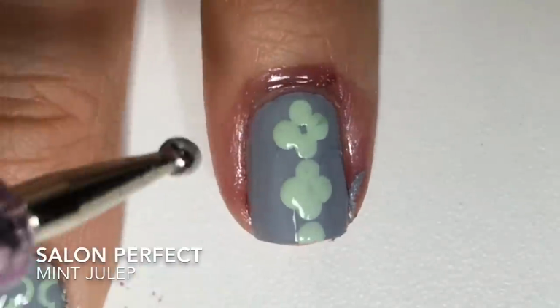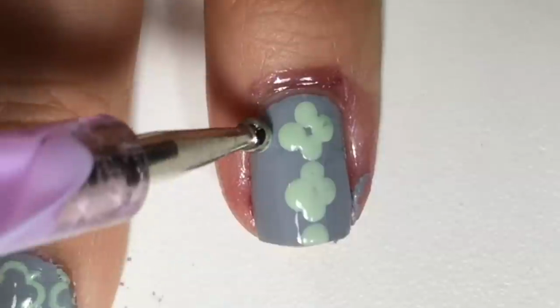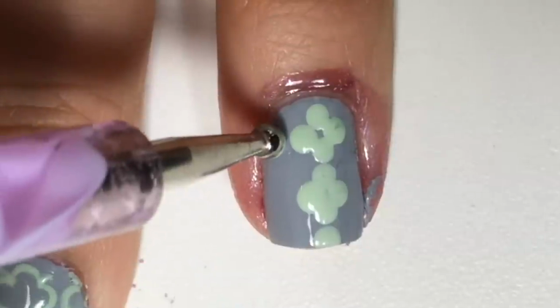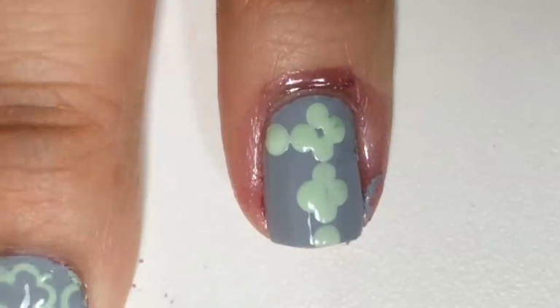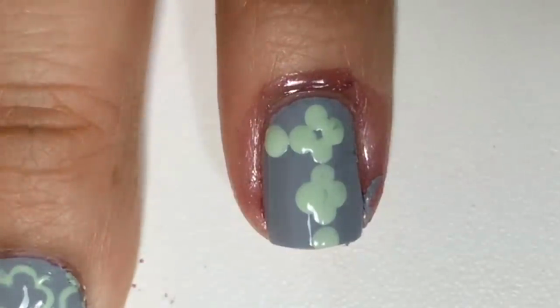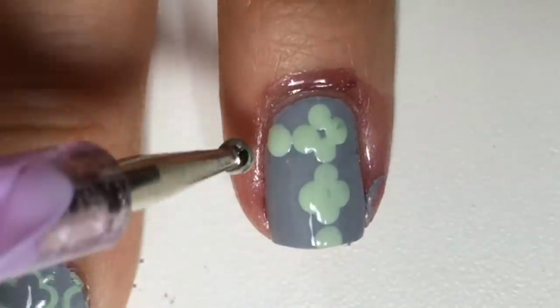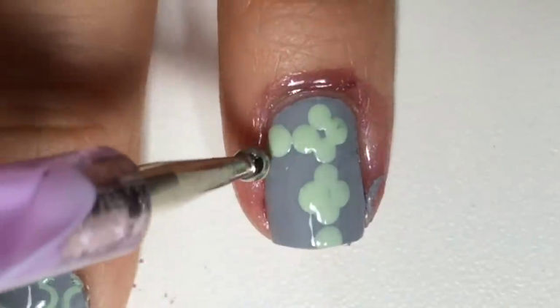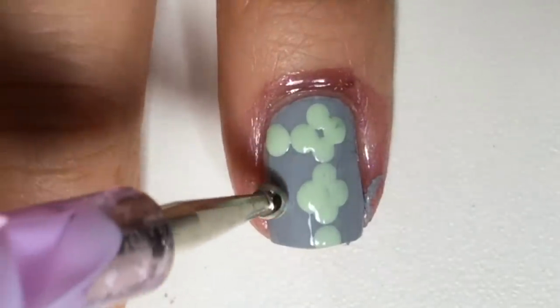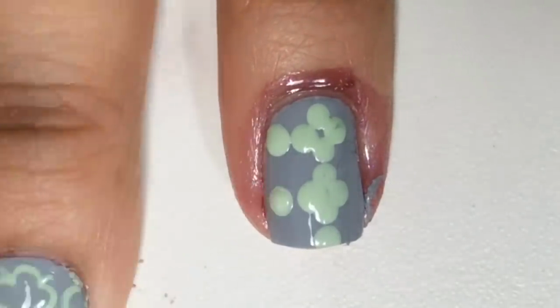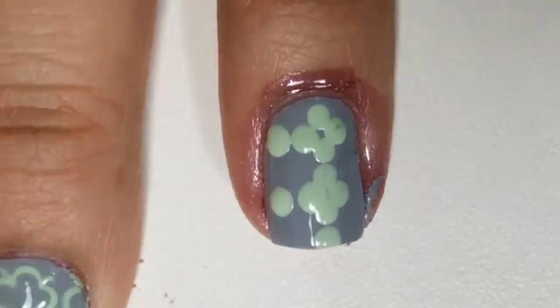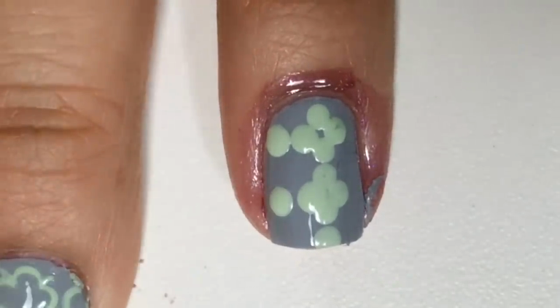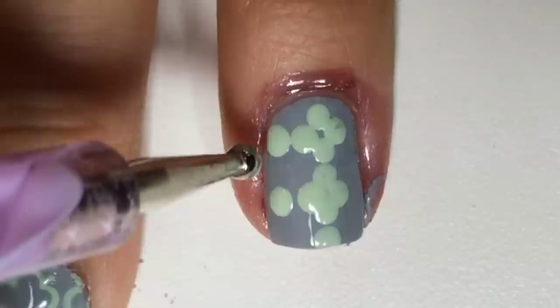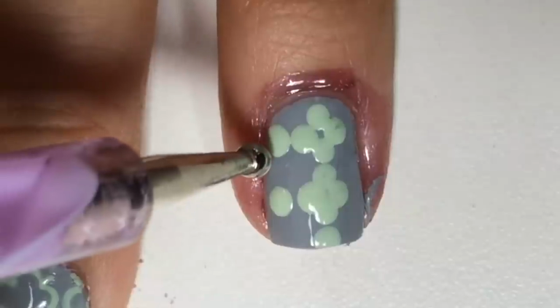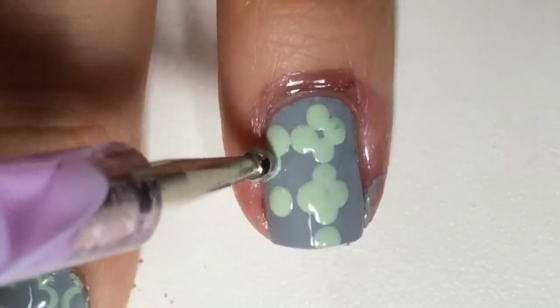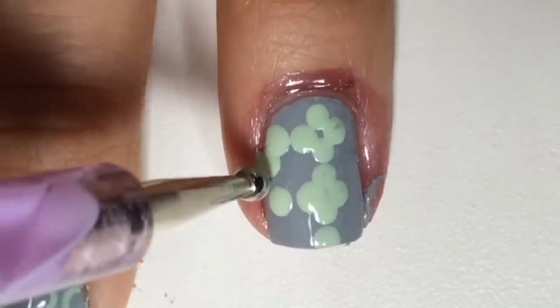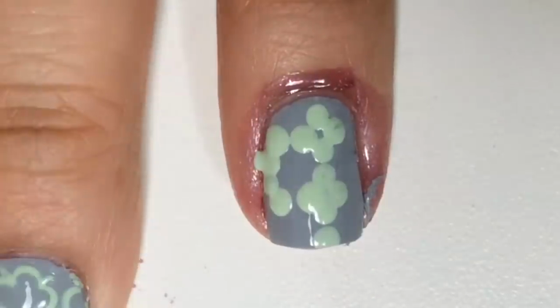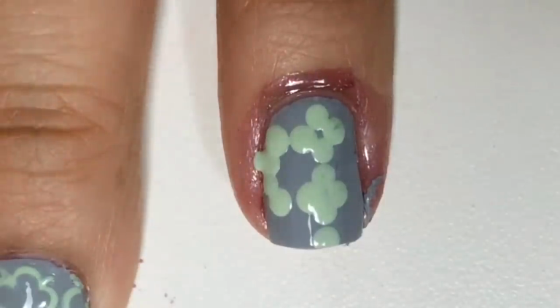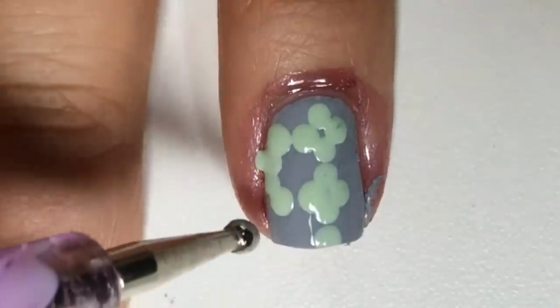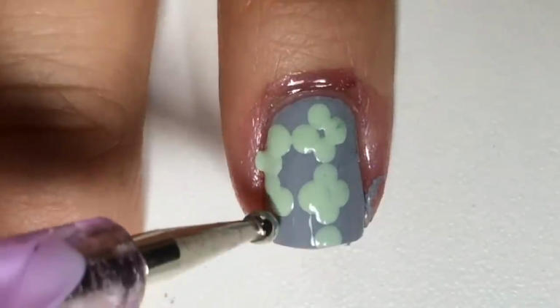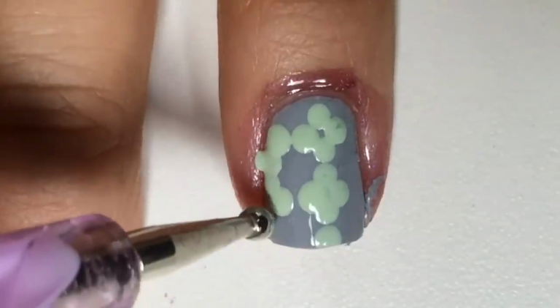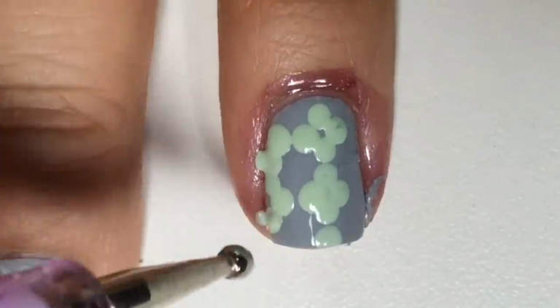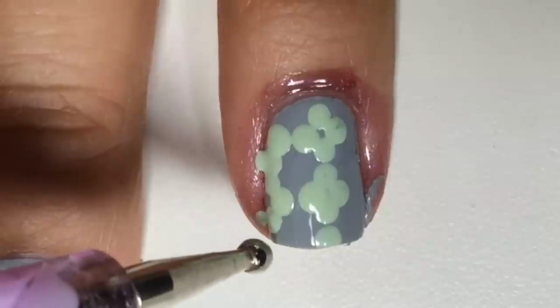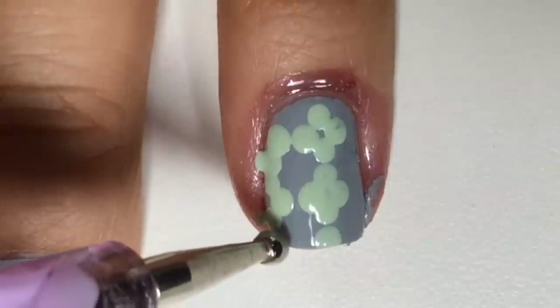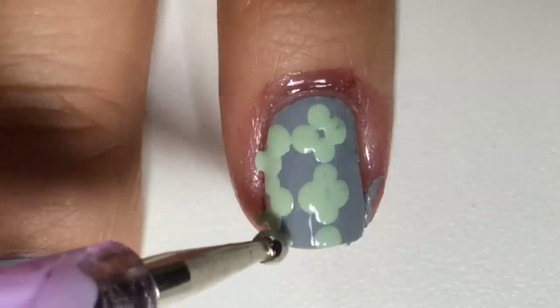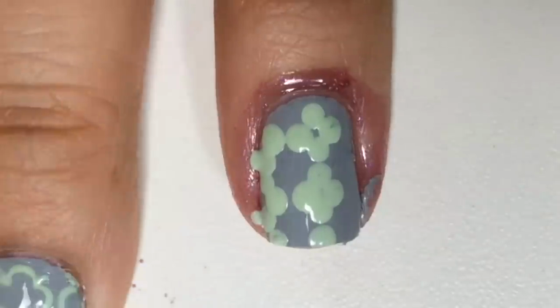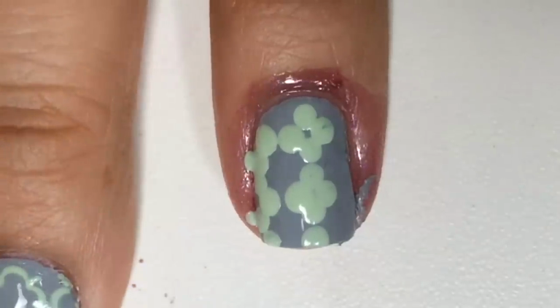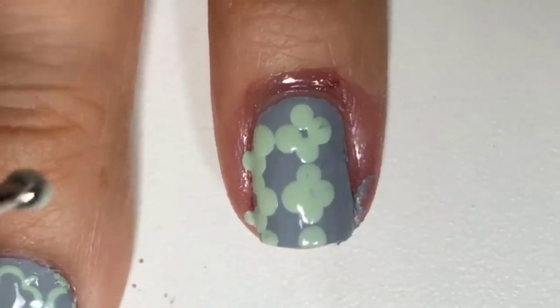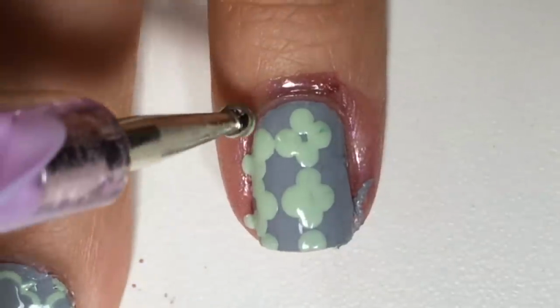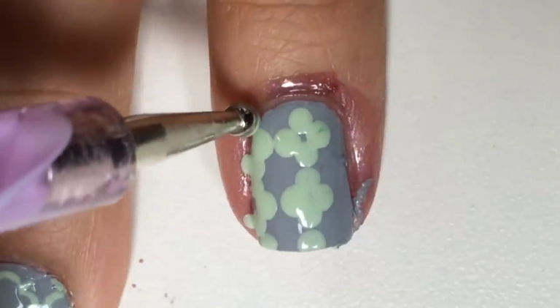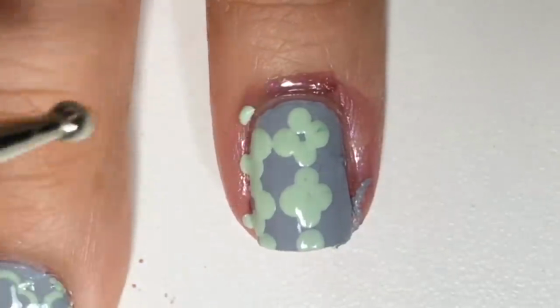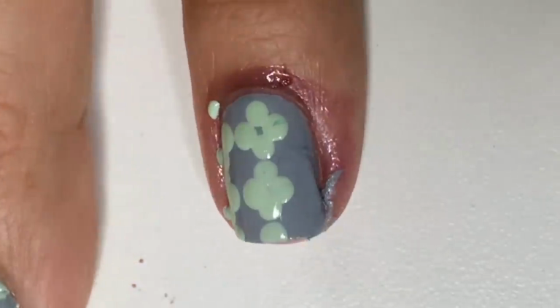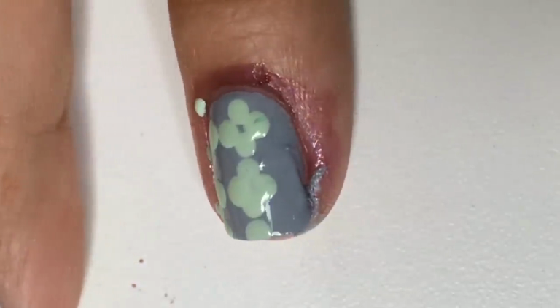And I'll repeat on the side, only doing half of the pattern. And repeat on the other side.